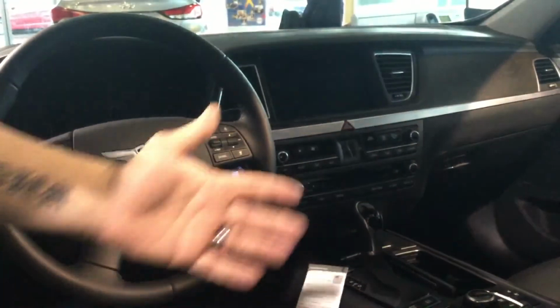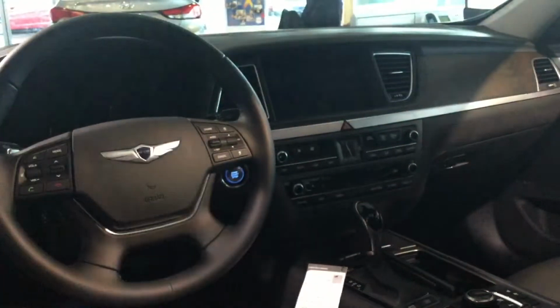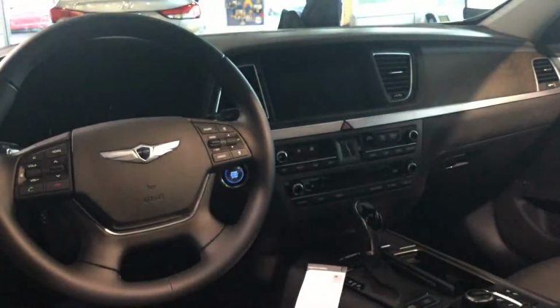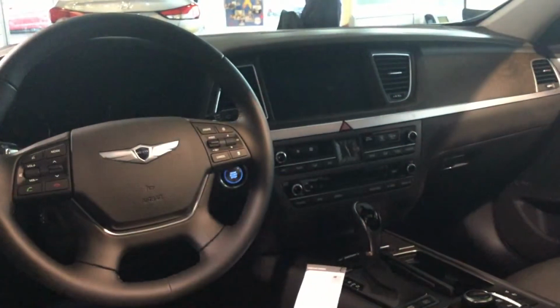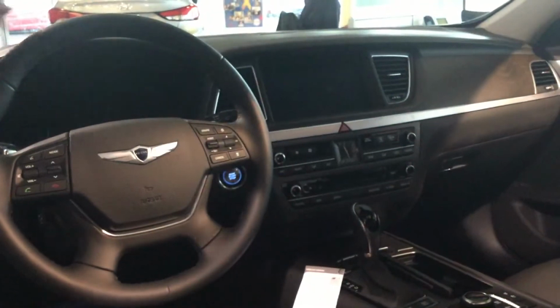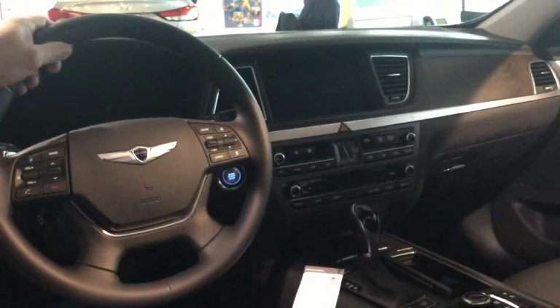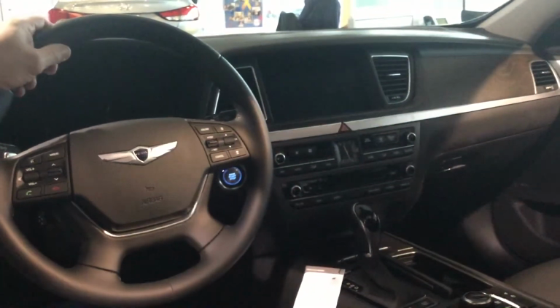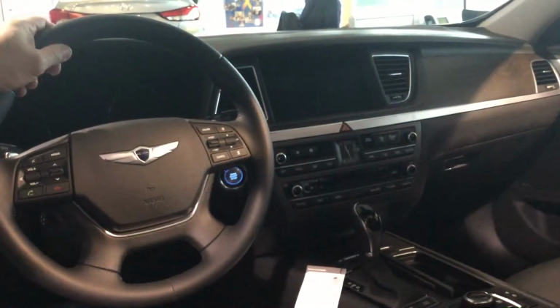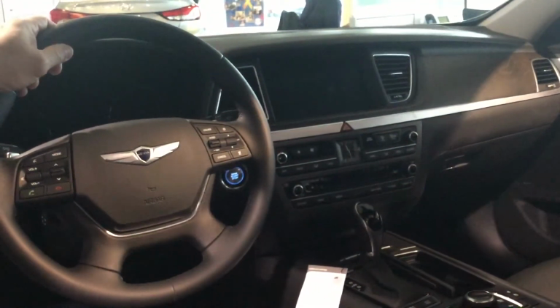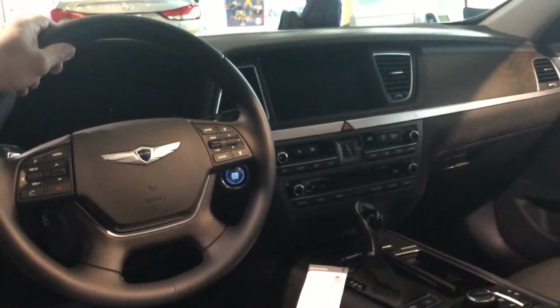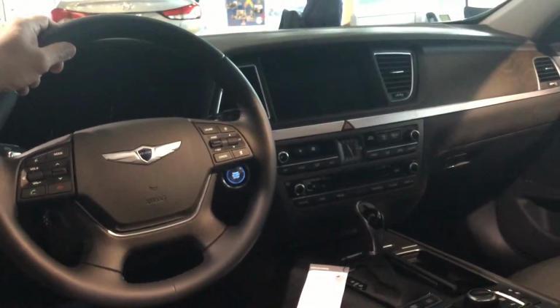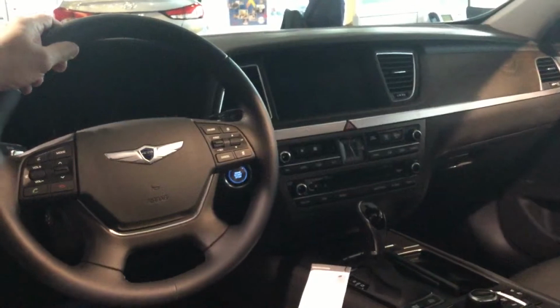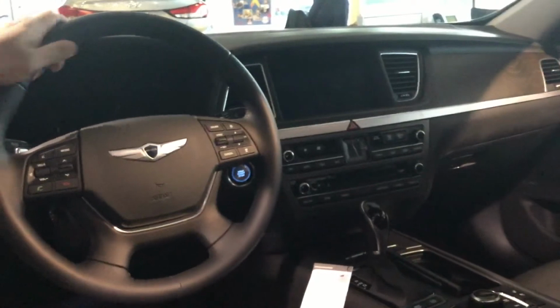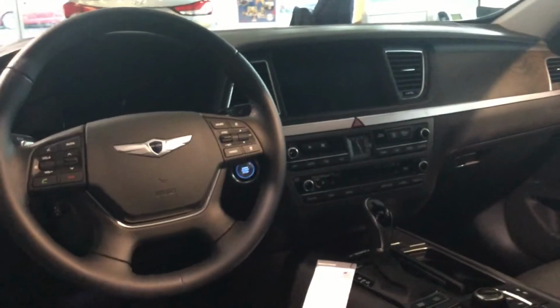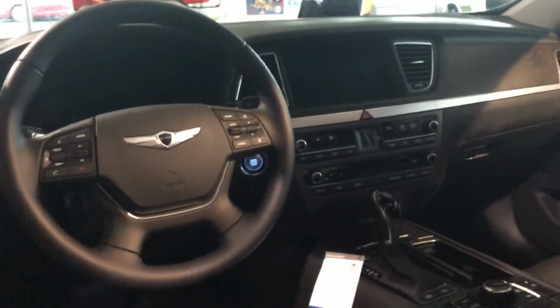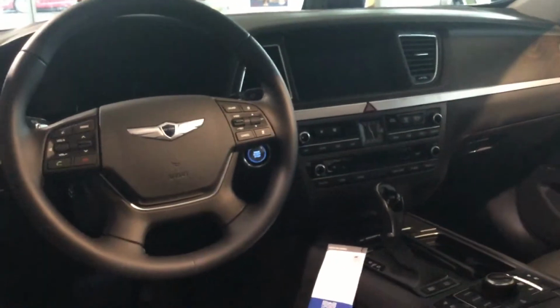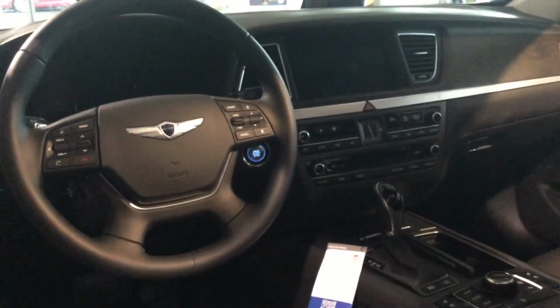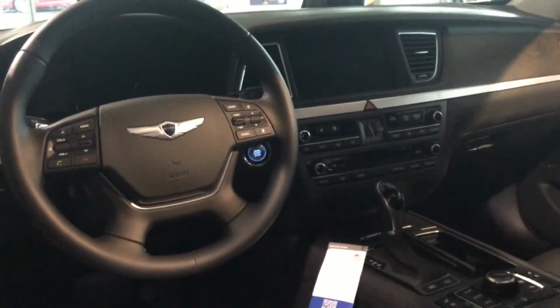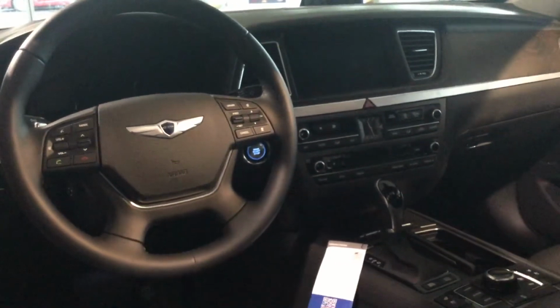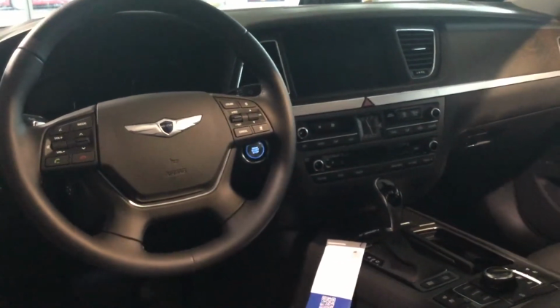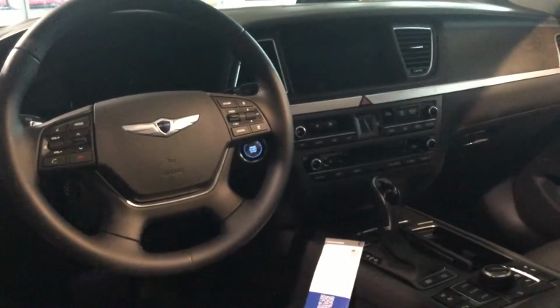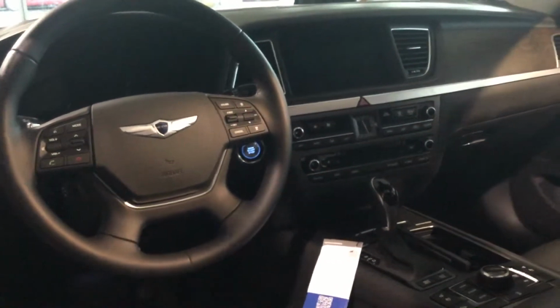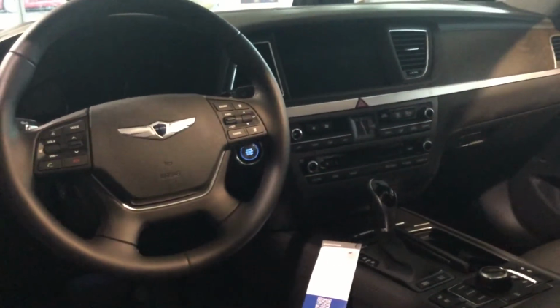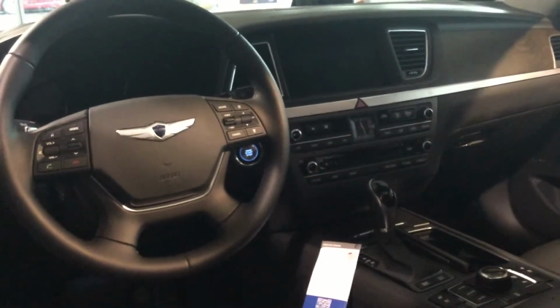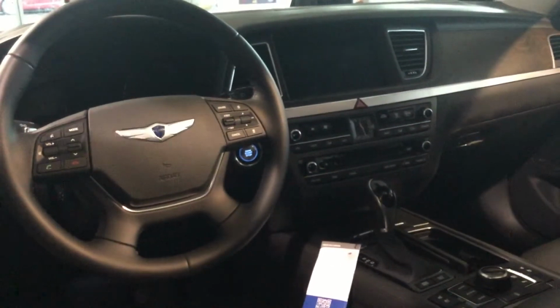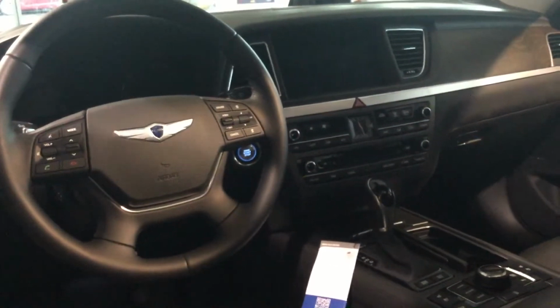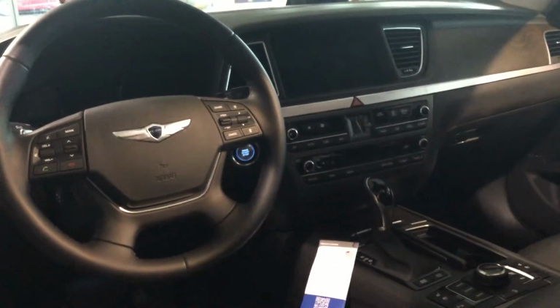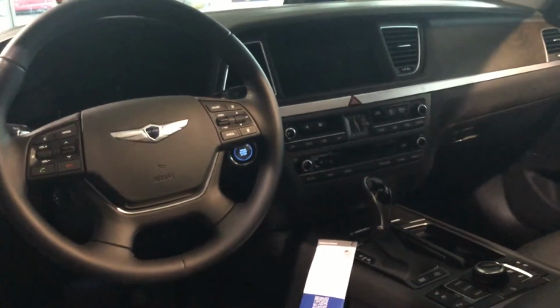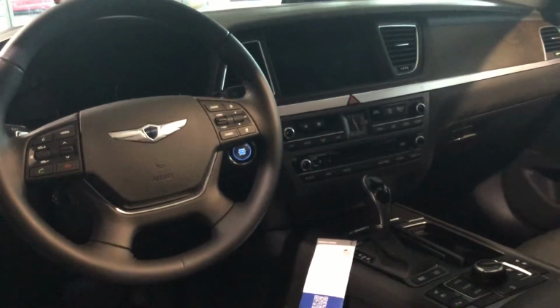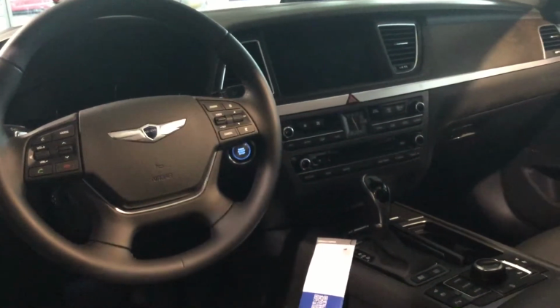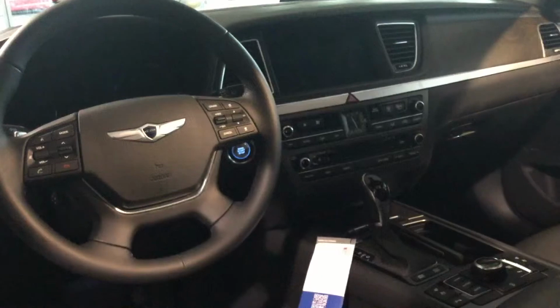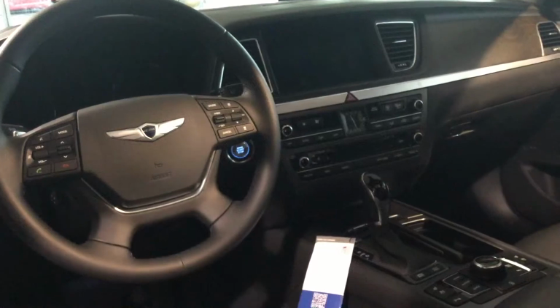It's also got ventilated front seats and heated rear seats. It's also got Smart Cruise with lane assist, and it's also got the parking brake here on the side.